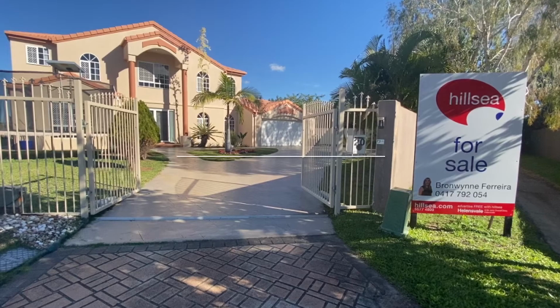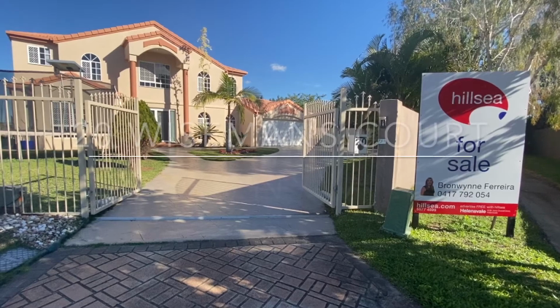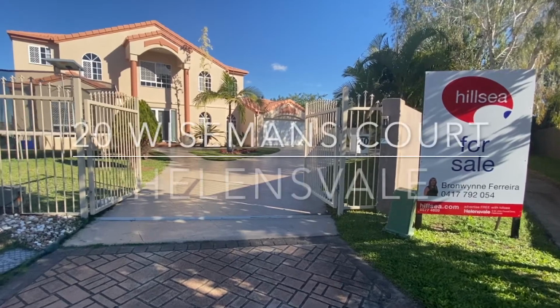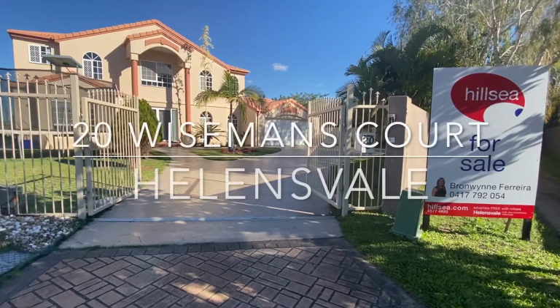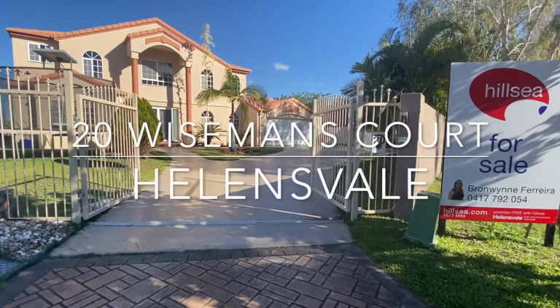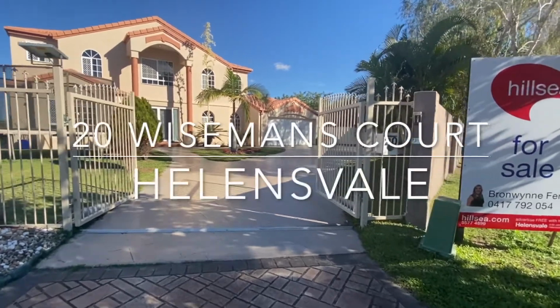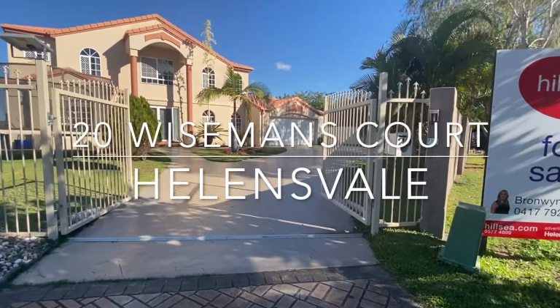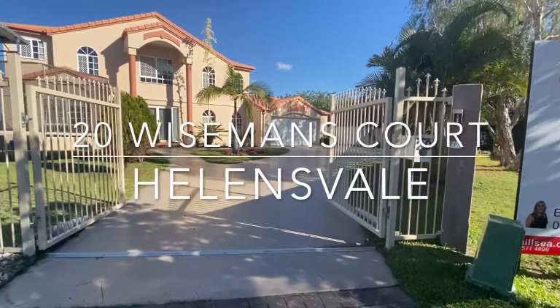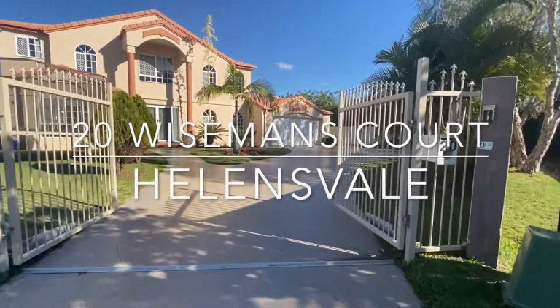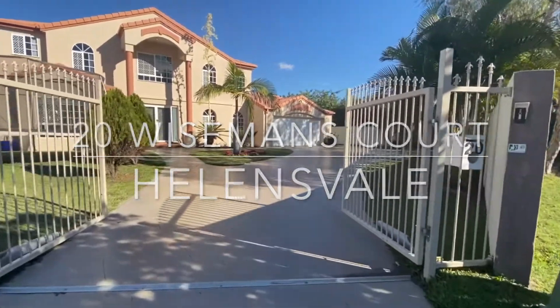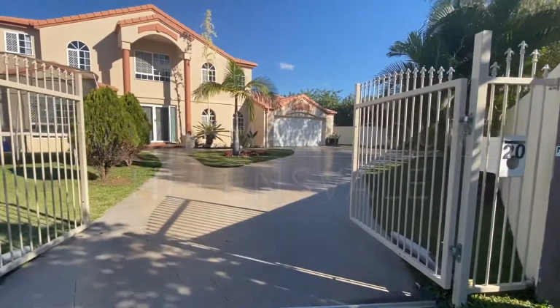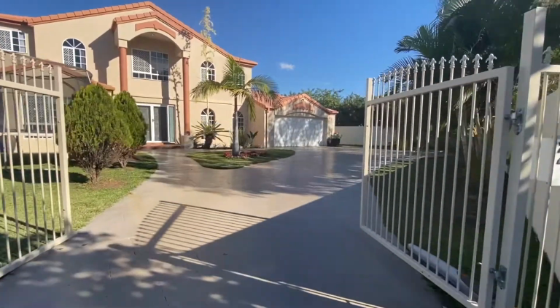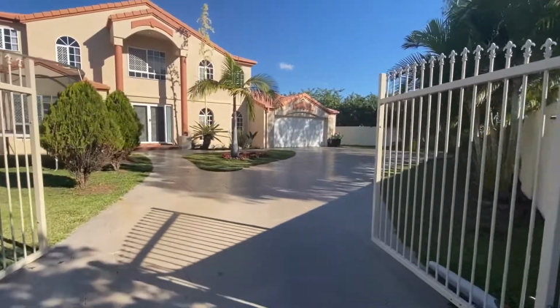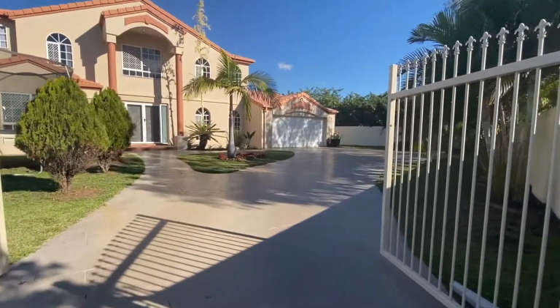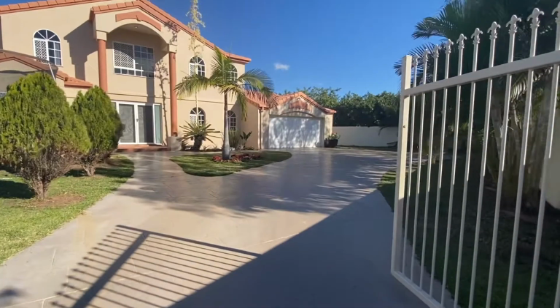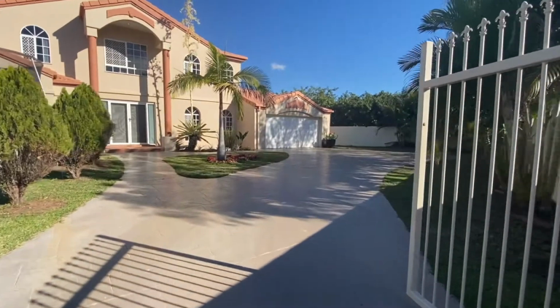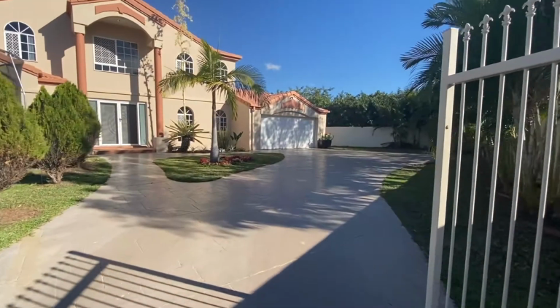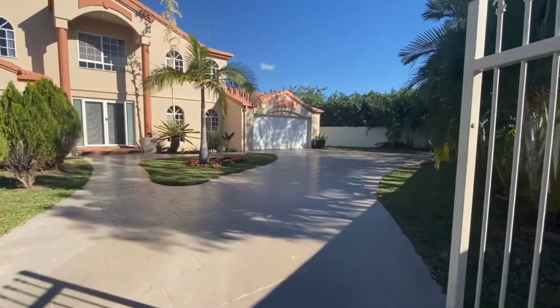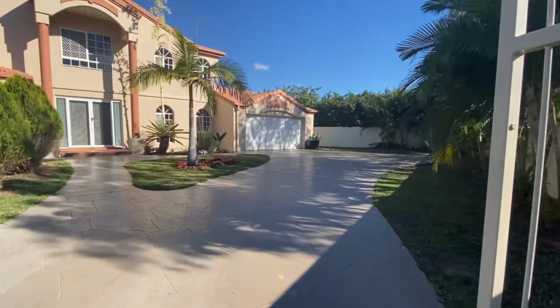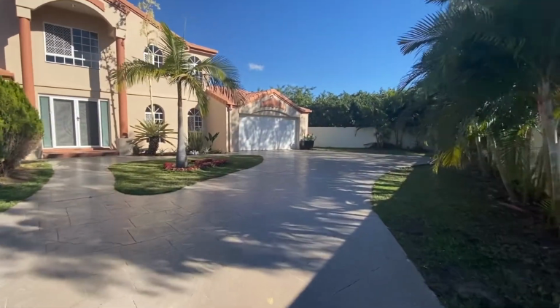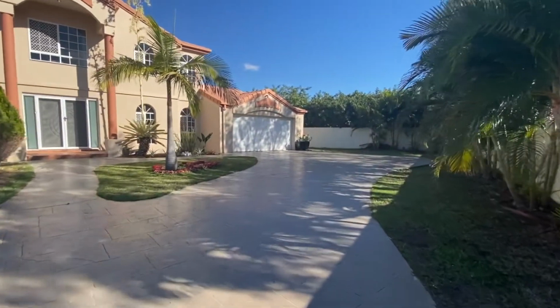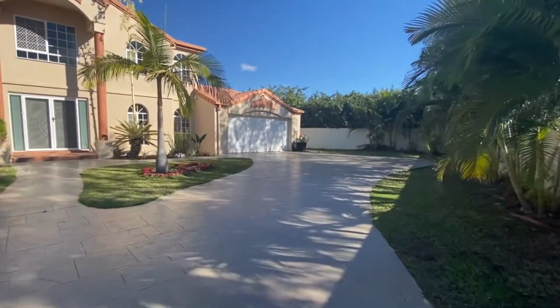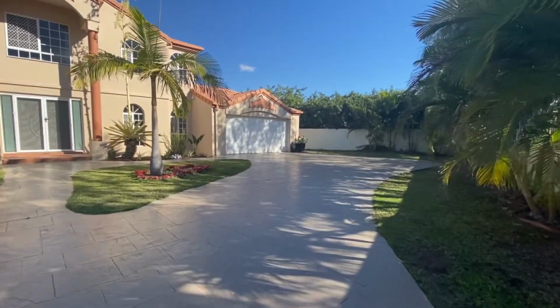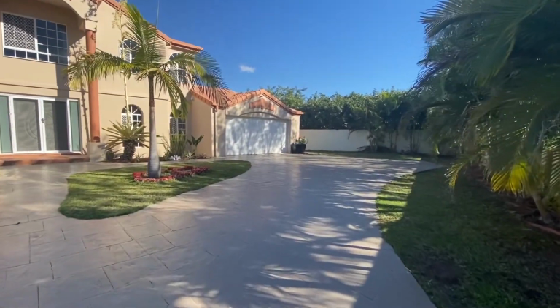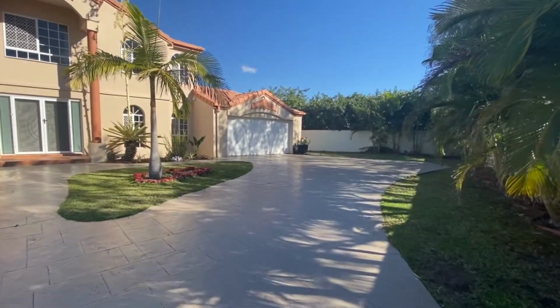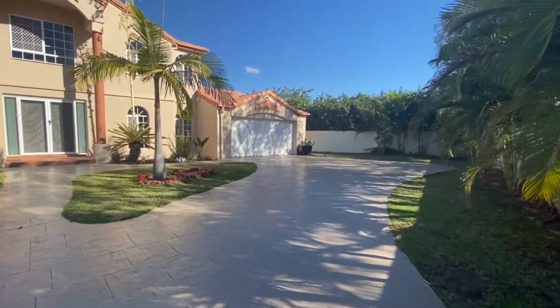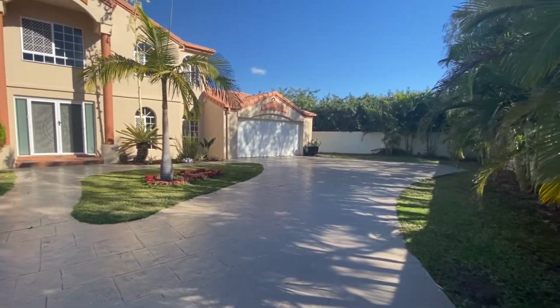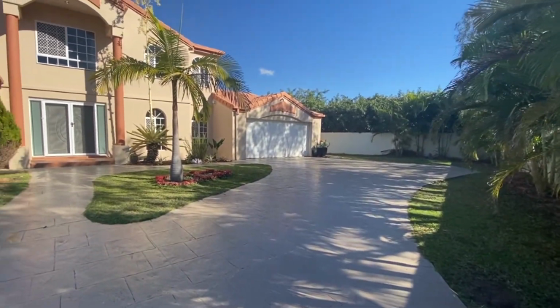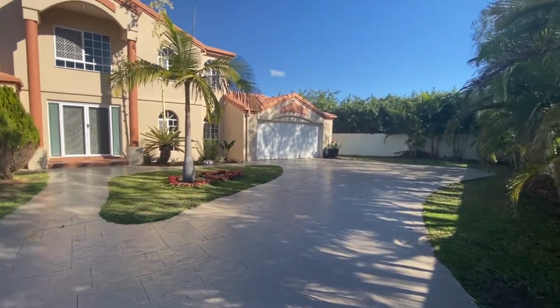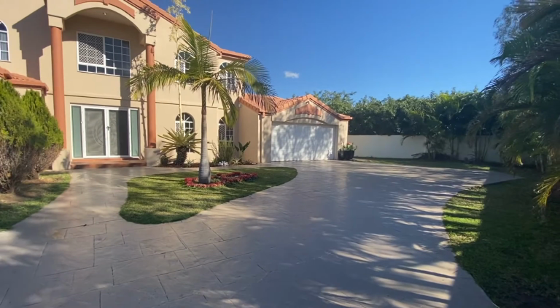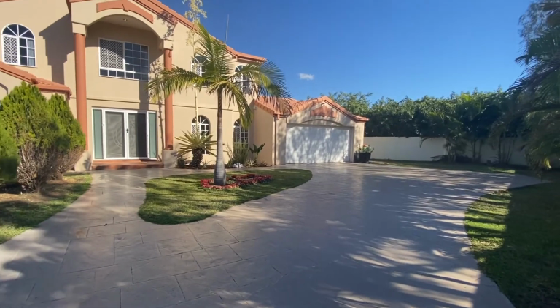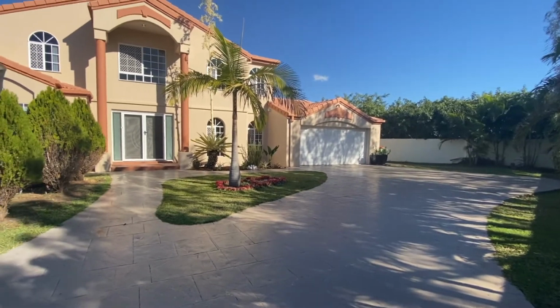If space and location is what you're after, then look no further. This huge family home on an 896 square meter waterfront block will not disappoint.